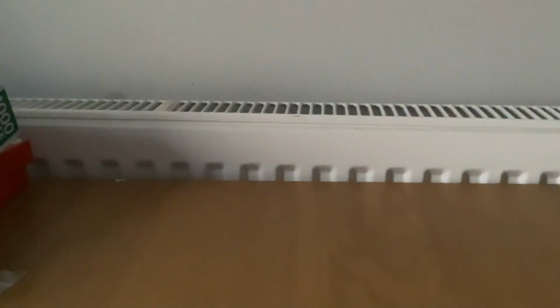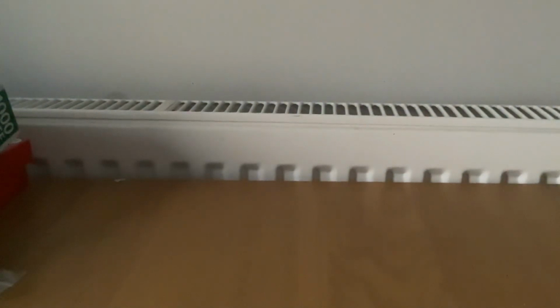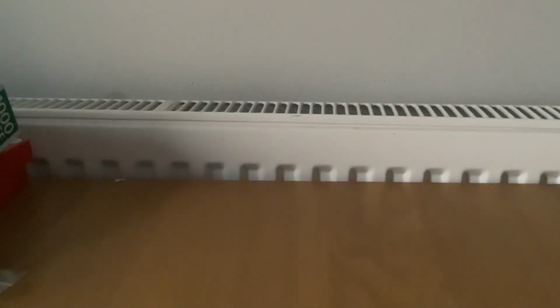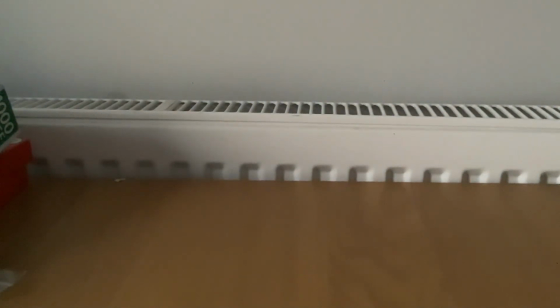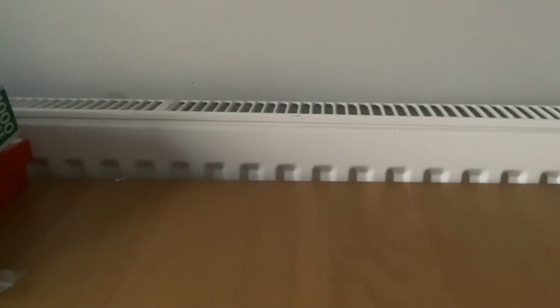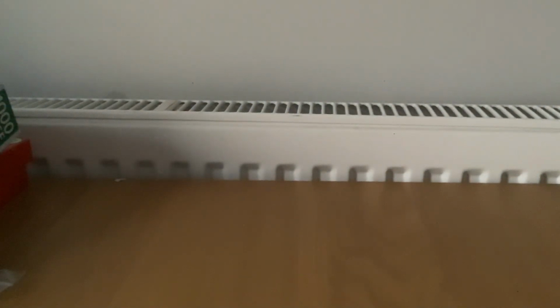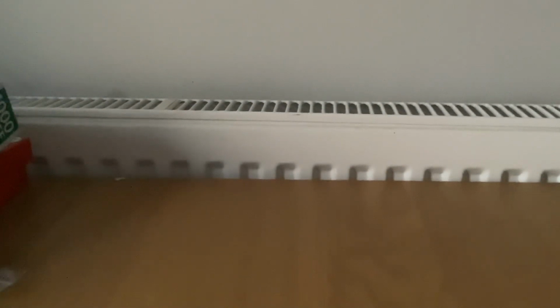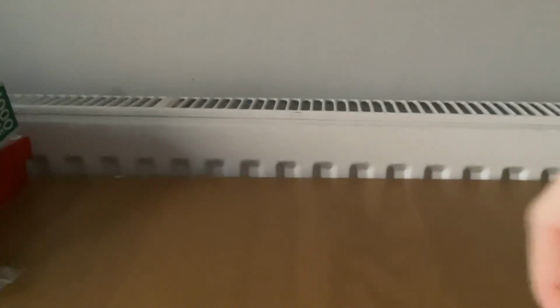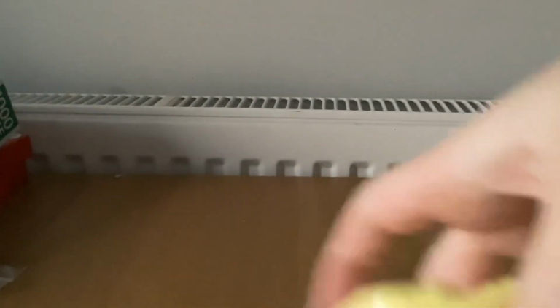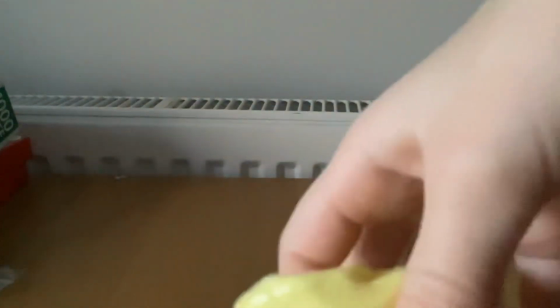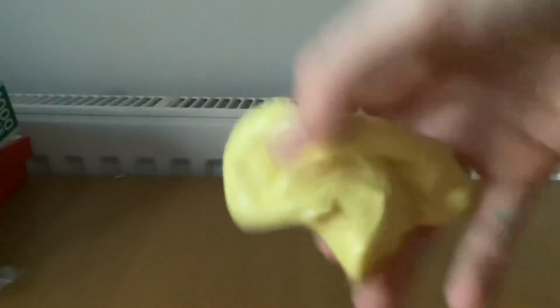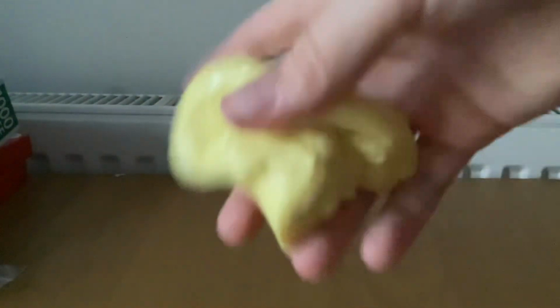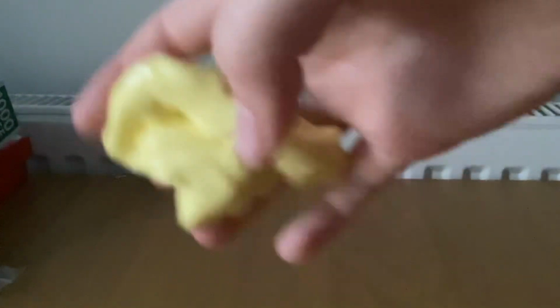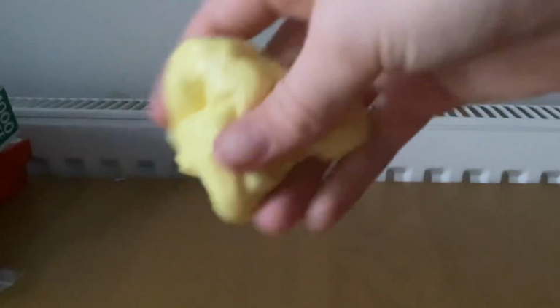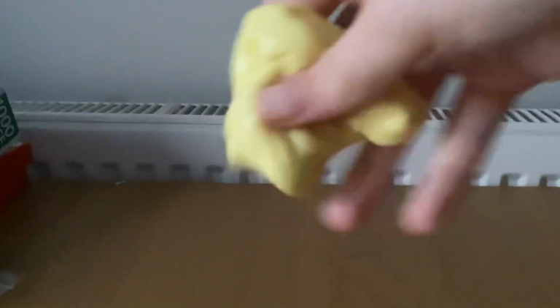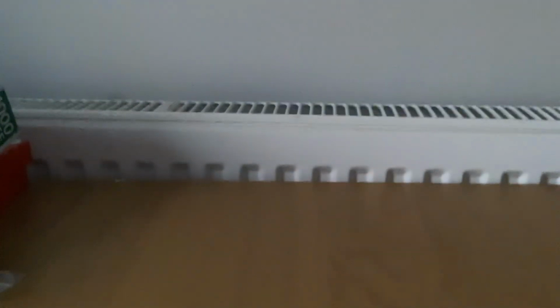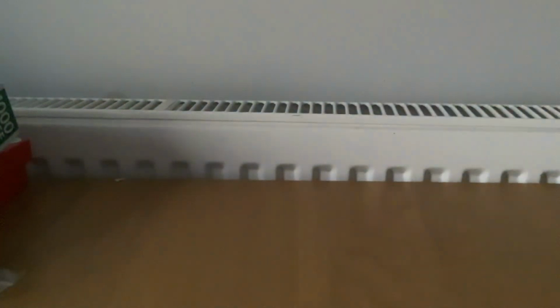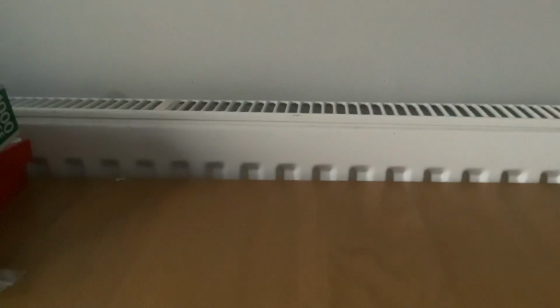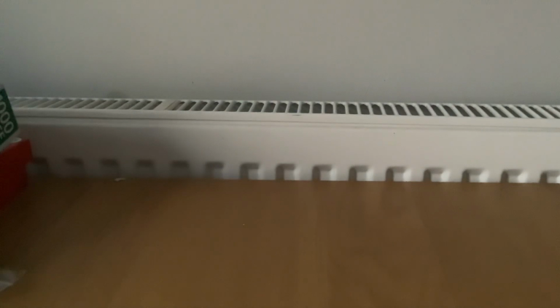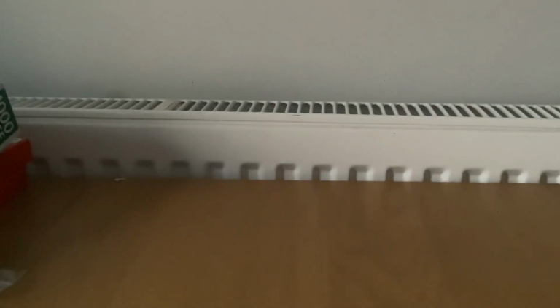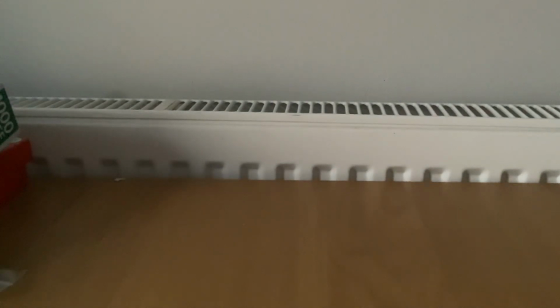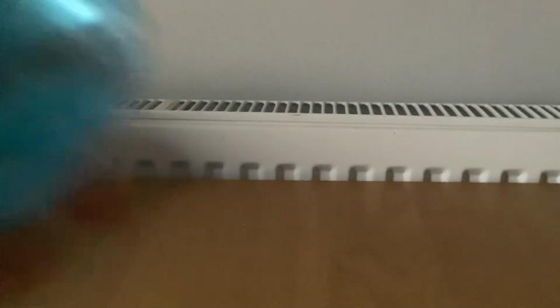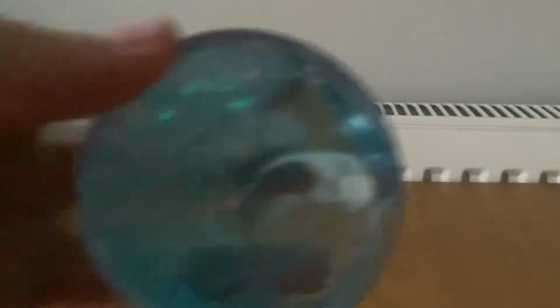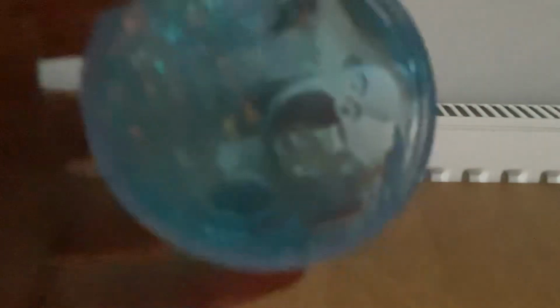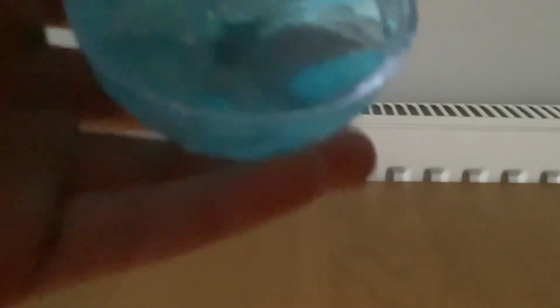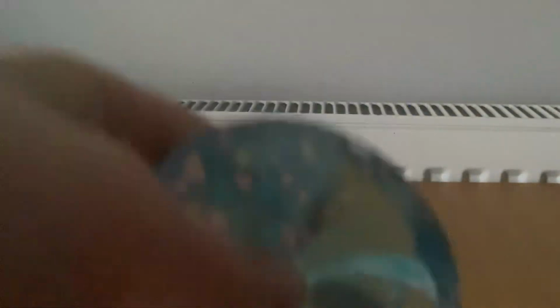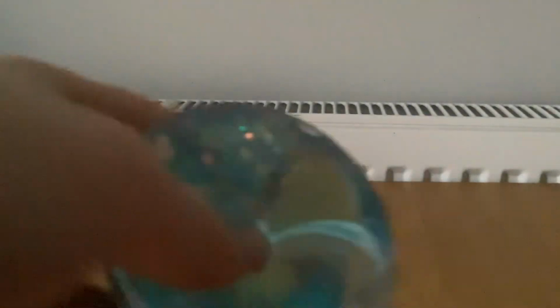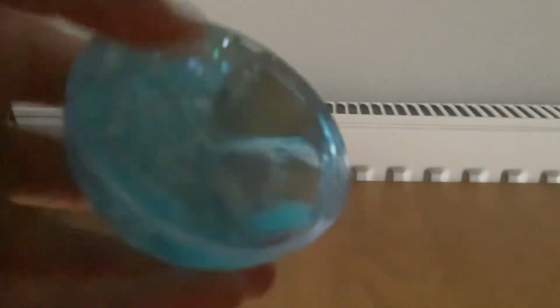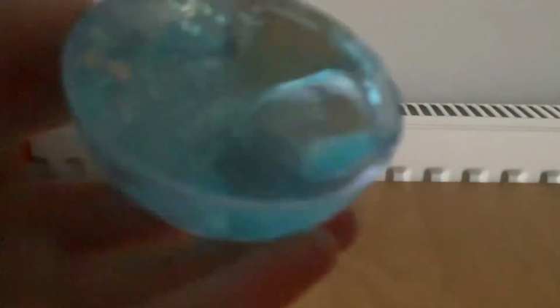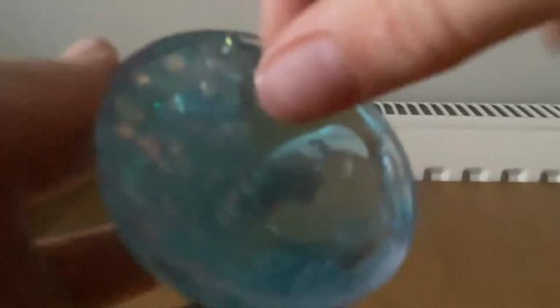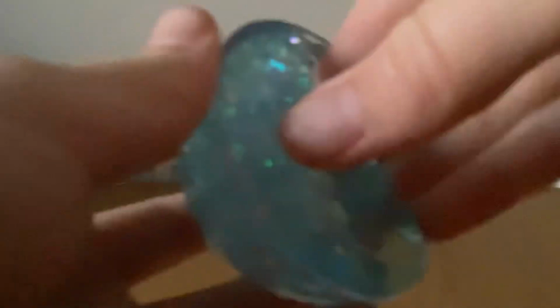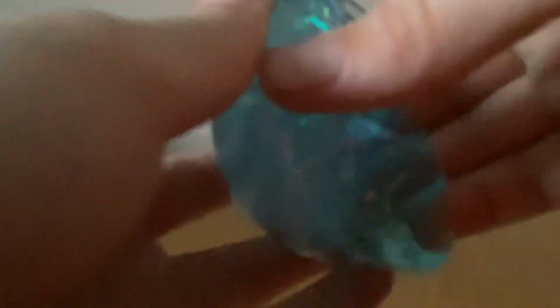Unboxing slime. I done this one off camera — it's yellow — but I have not done this one yet. Let's do it.